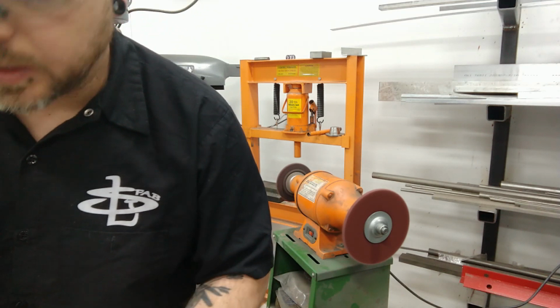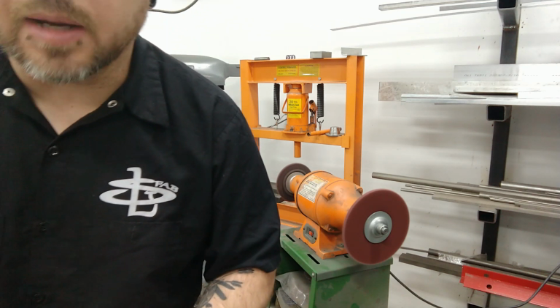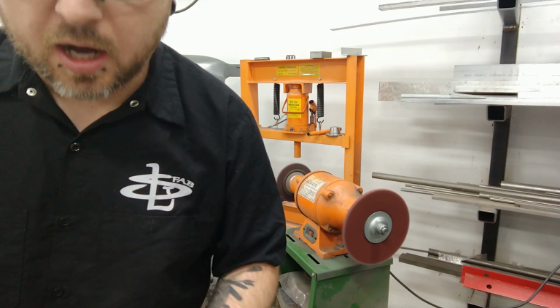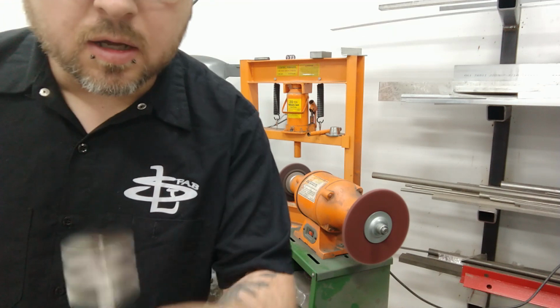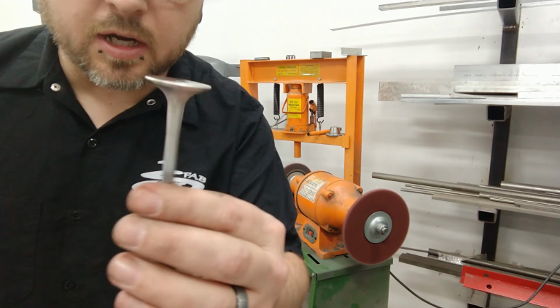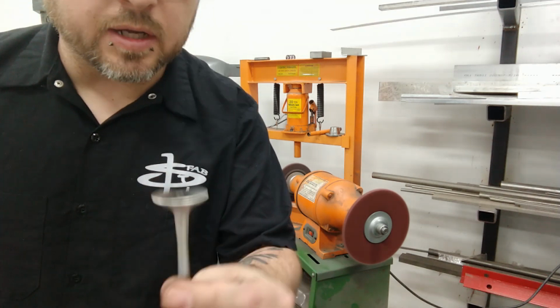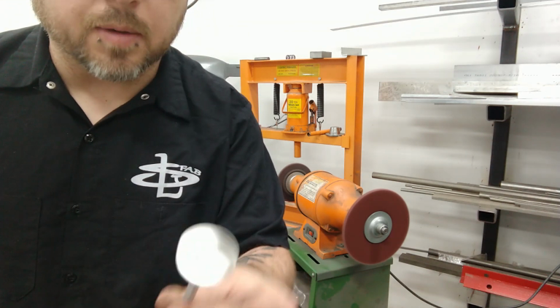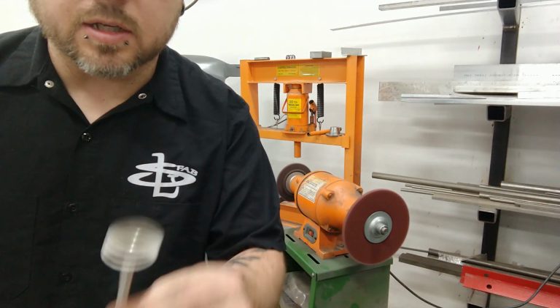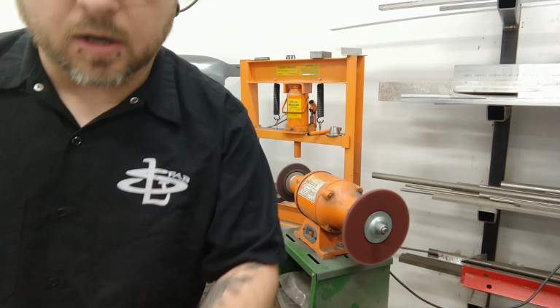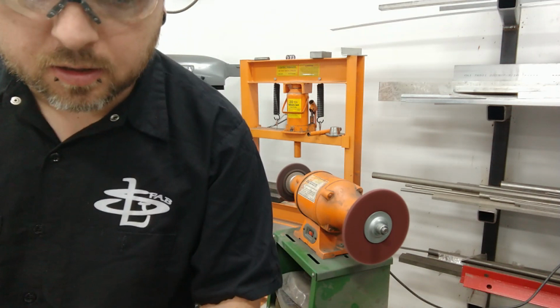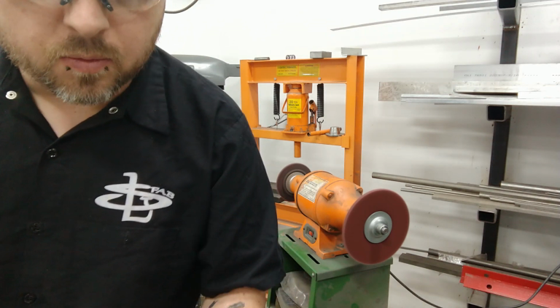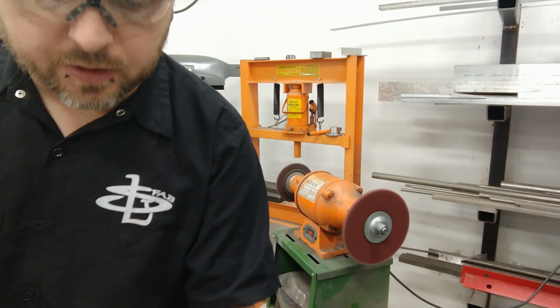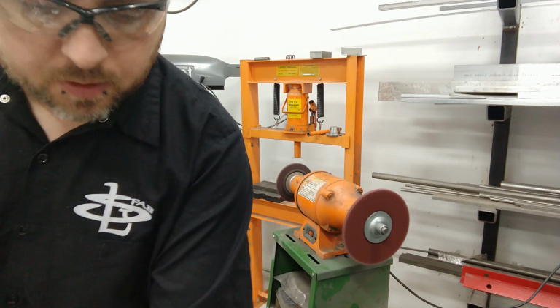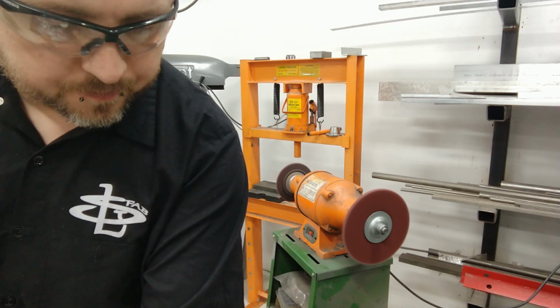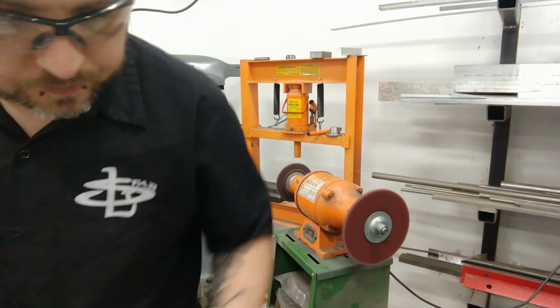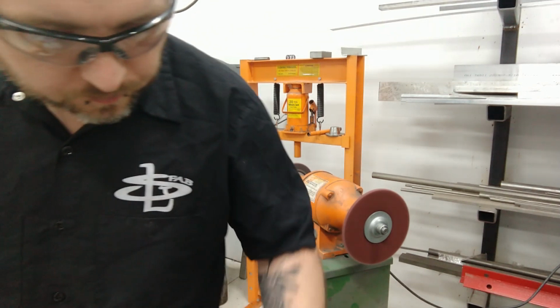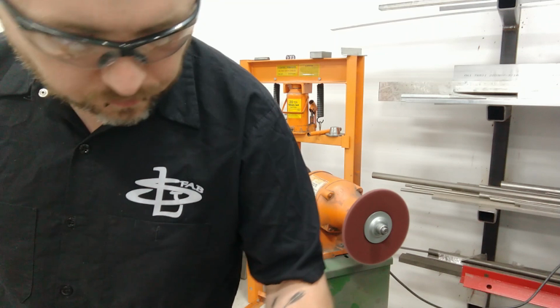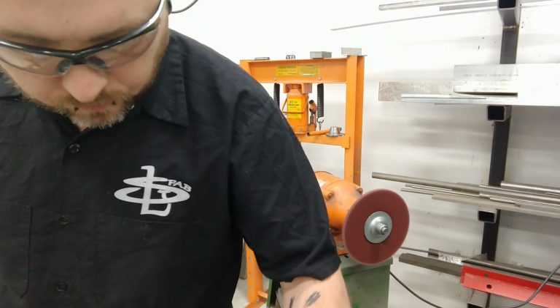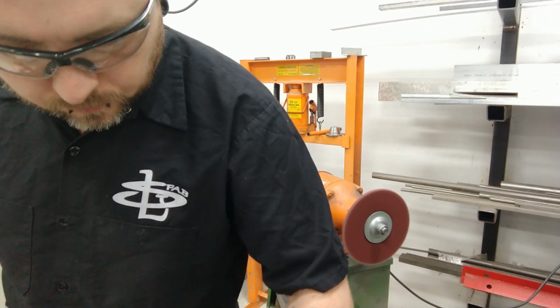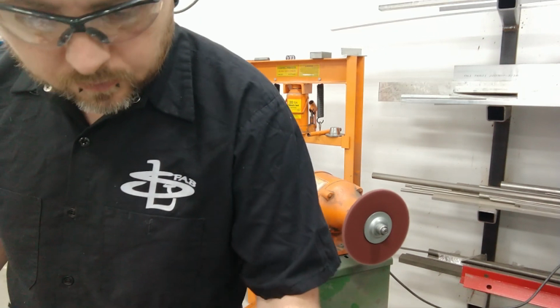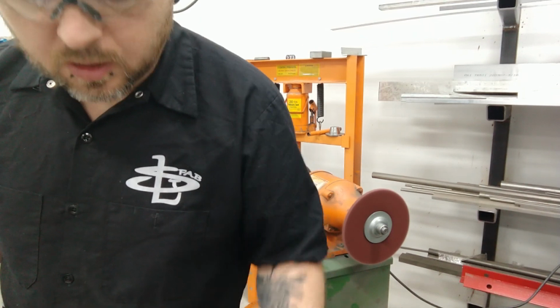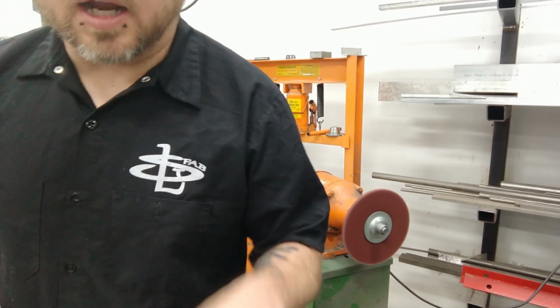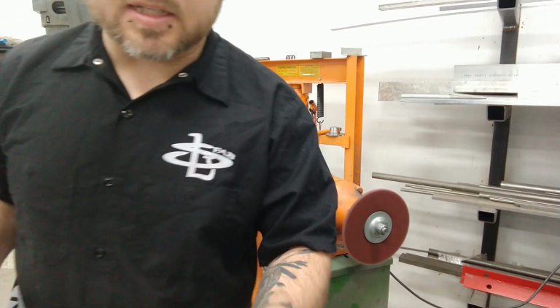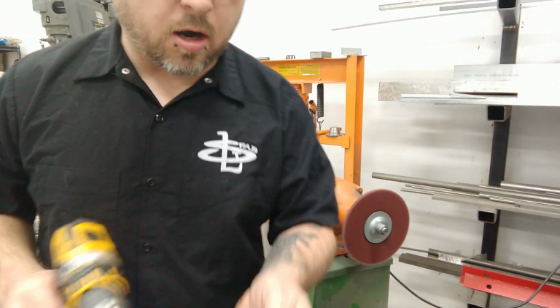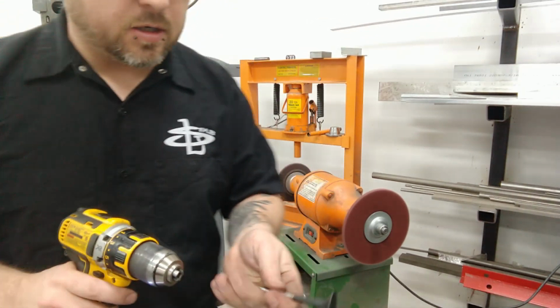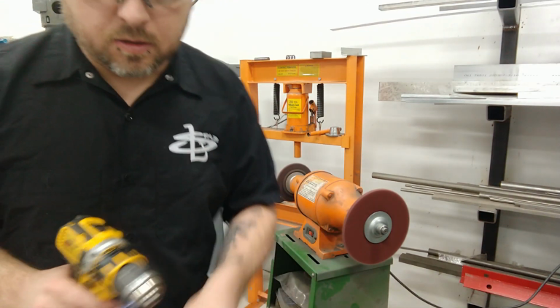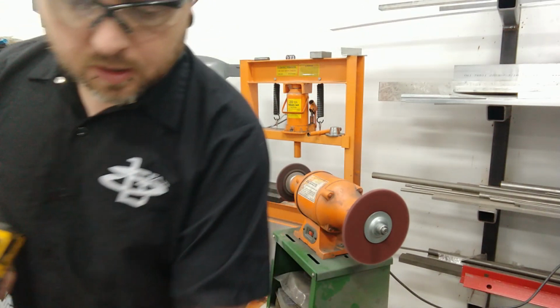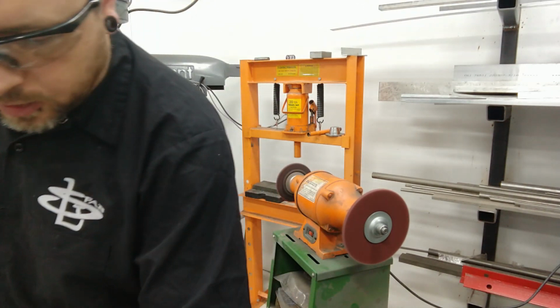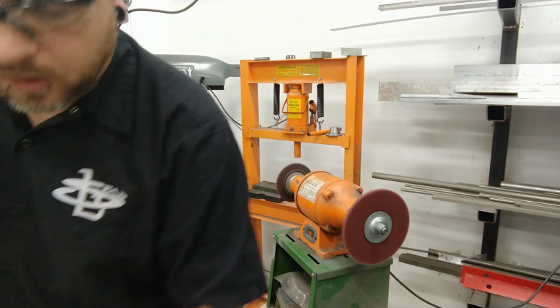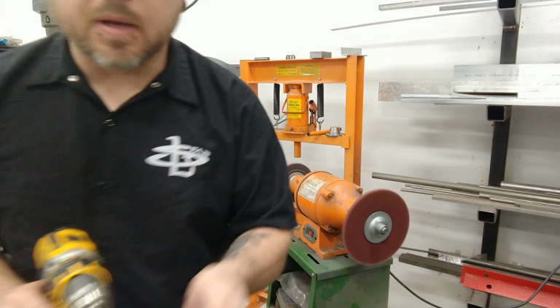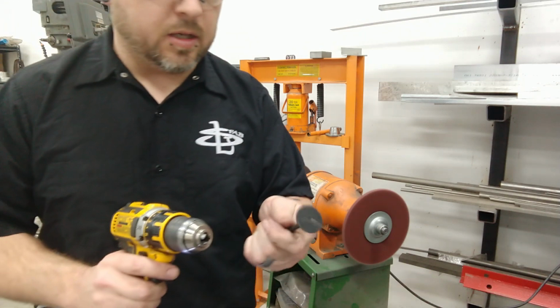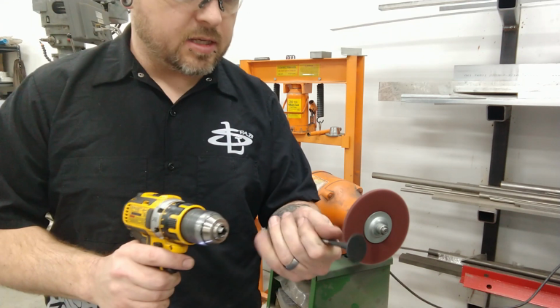These do get pretty hot, so be careful what you set them on because it will burn on whatever you set them on. I've got a plastic cart here so I don't want them melting into the plastic.